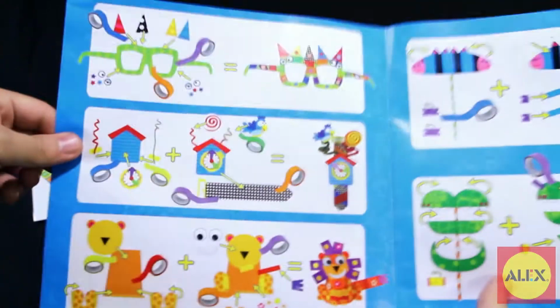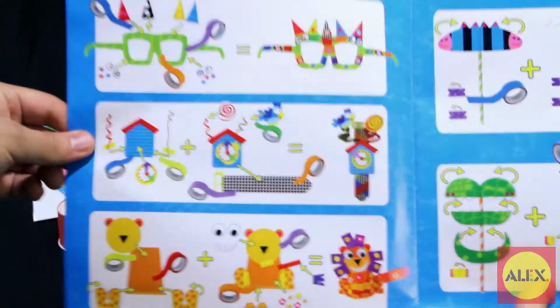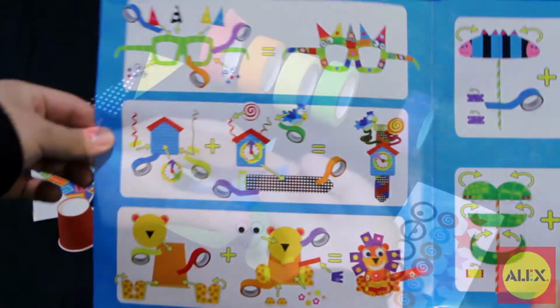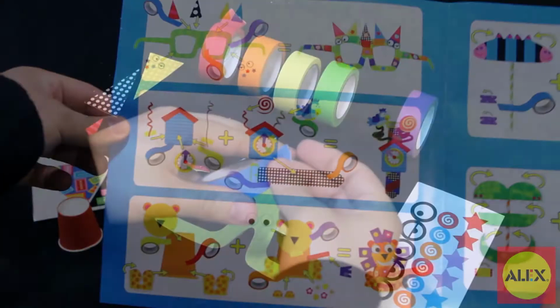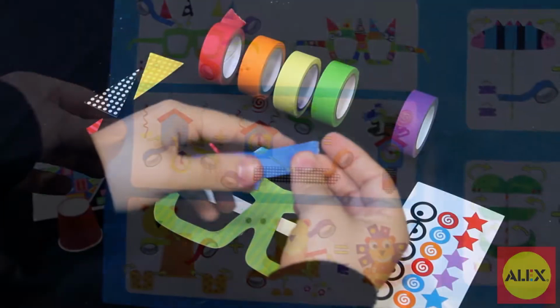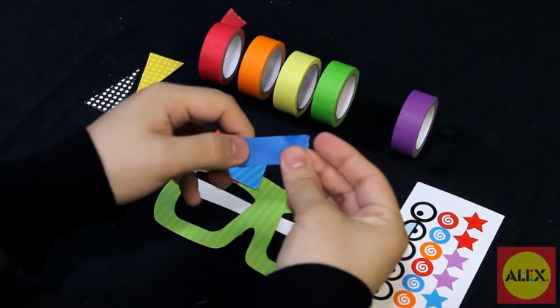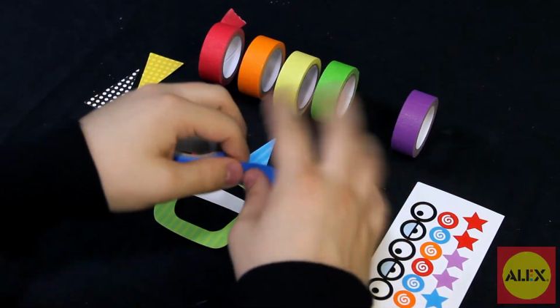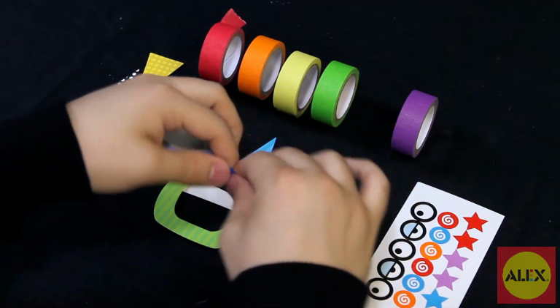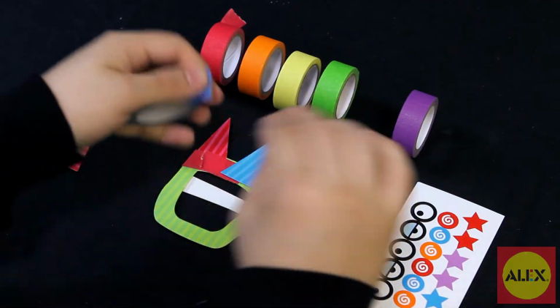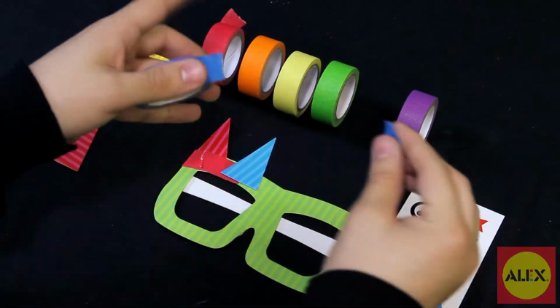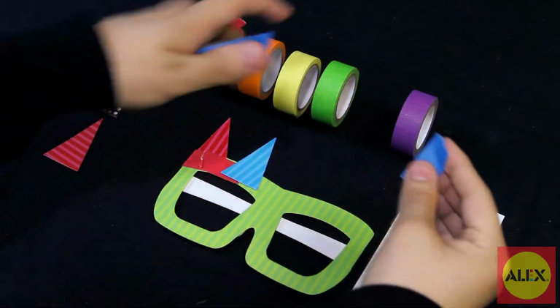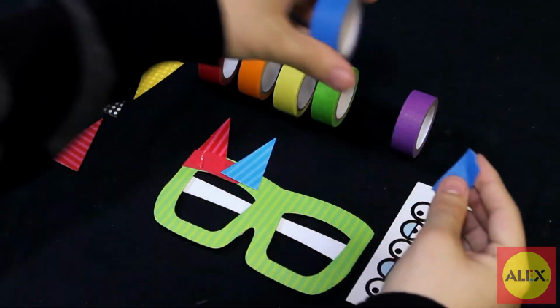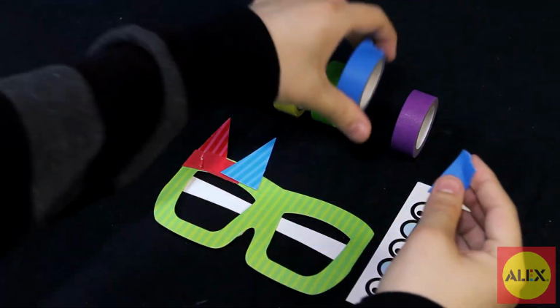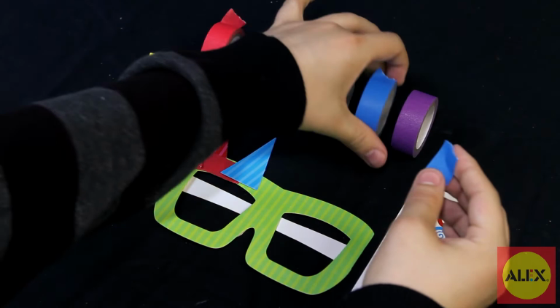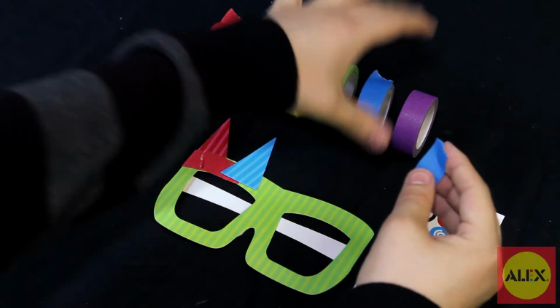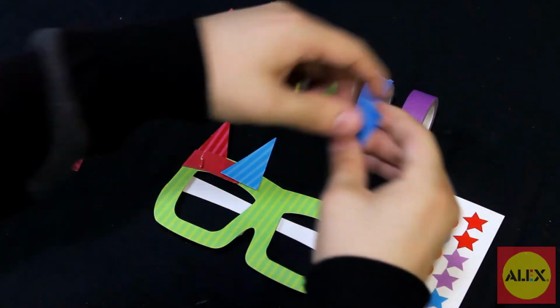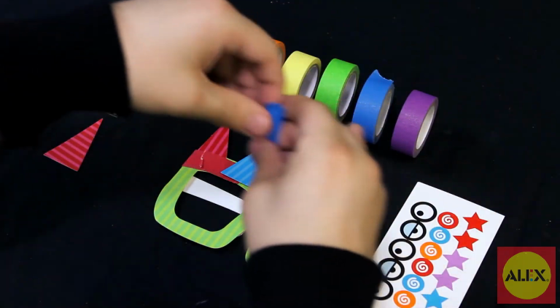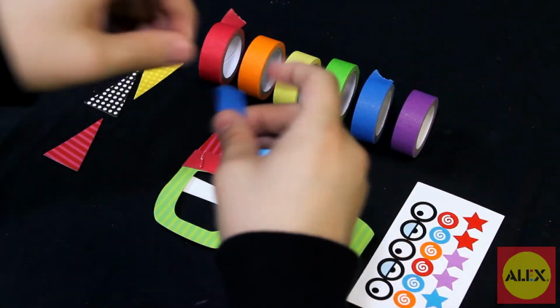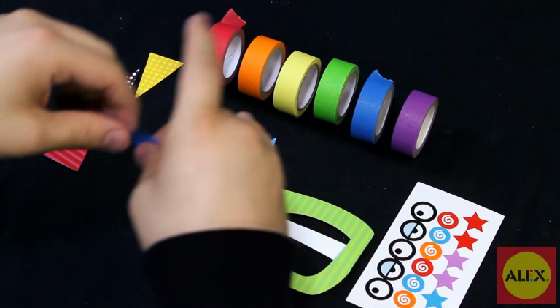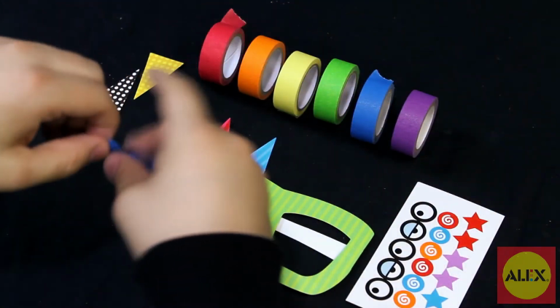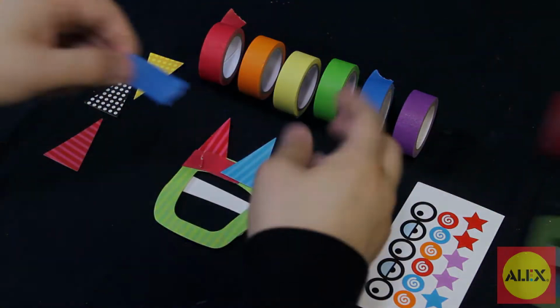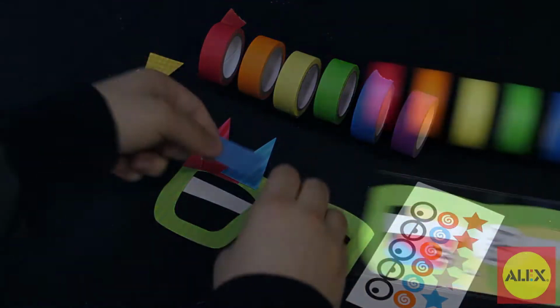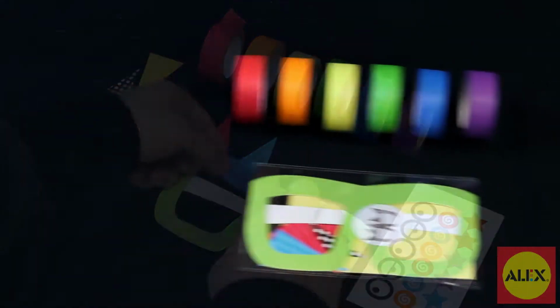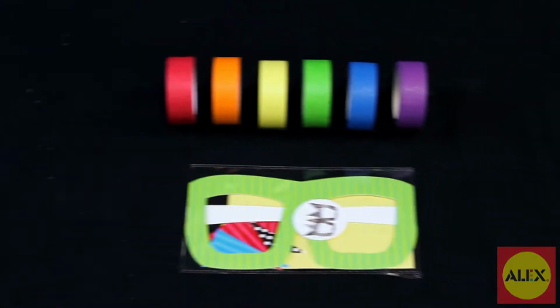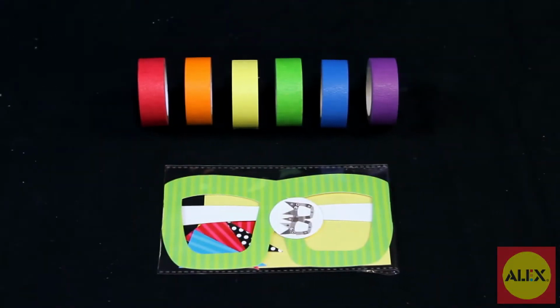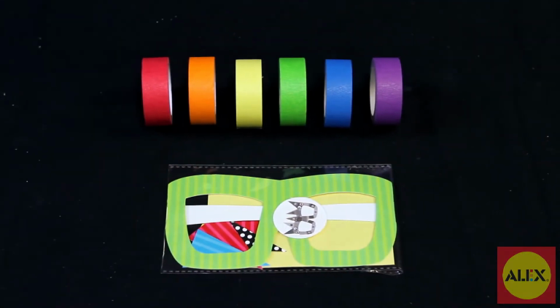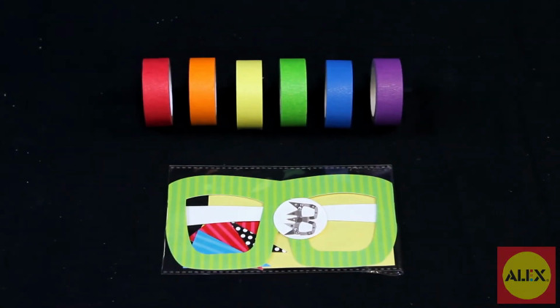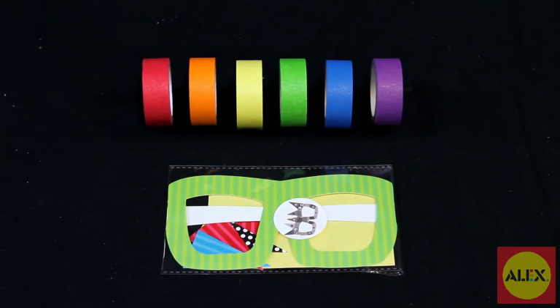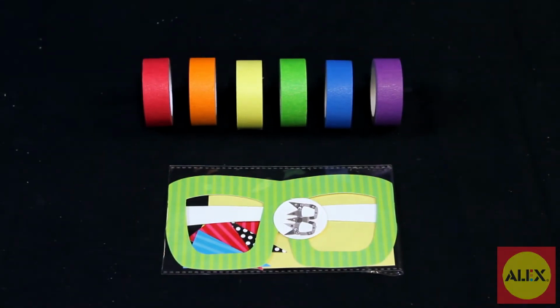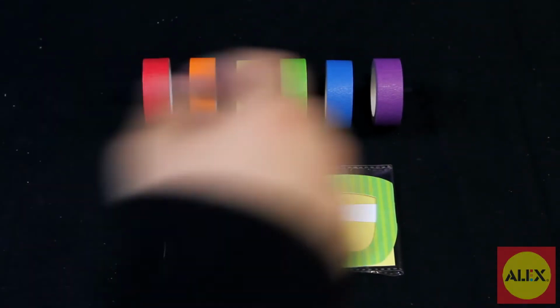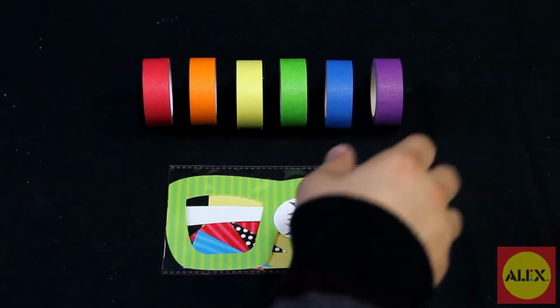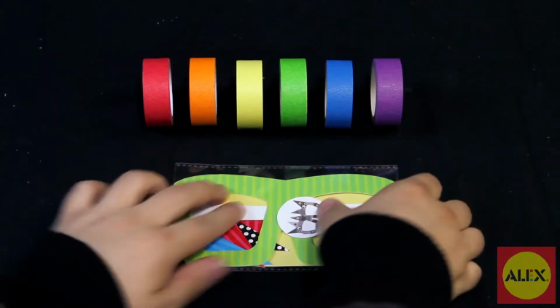The 90 feet of easy tear tape is perfect for little hands, so there are no scissors required, and each project comes individually wrapped for an easy clean up.